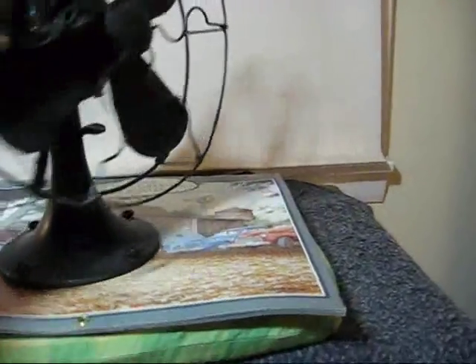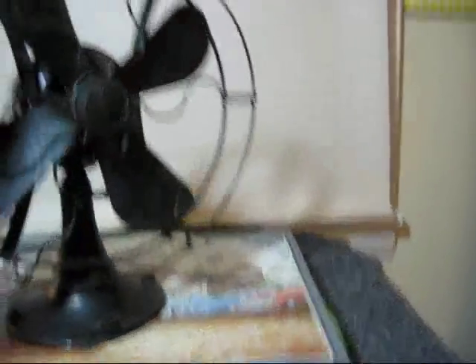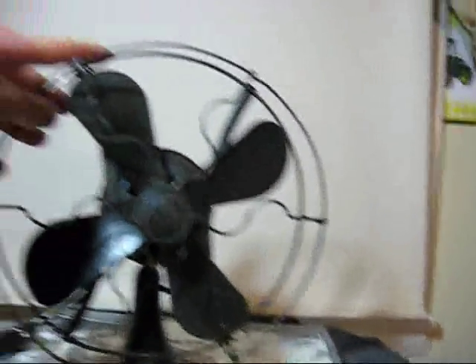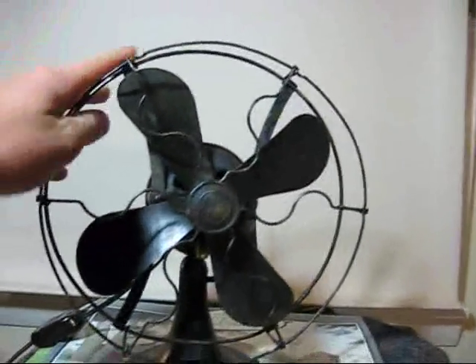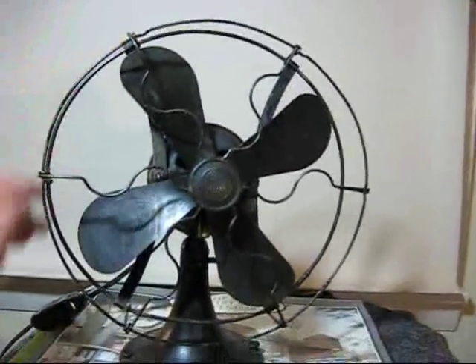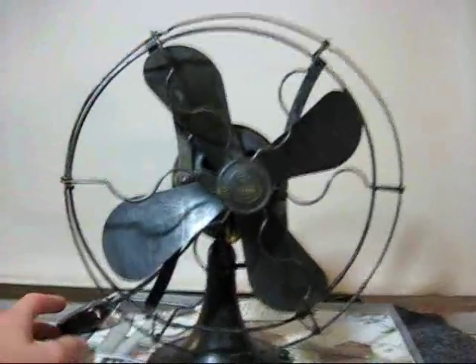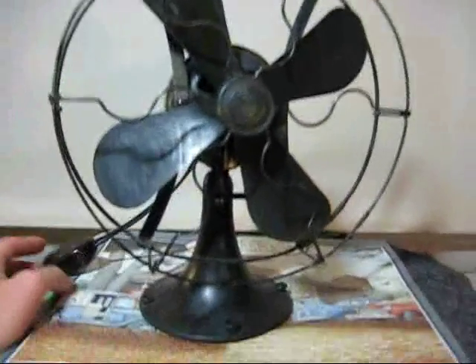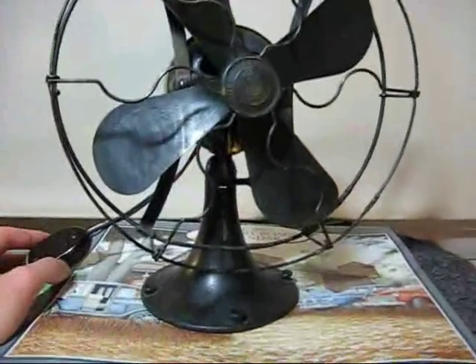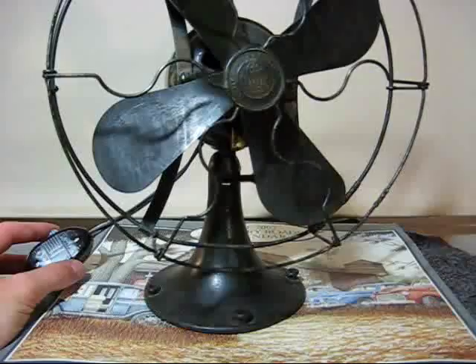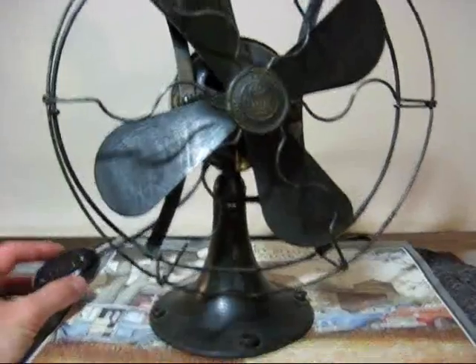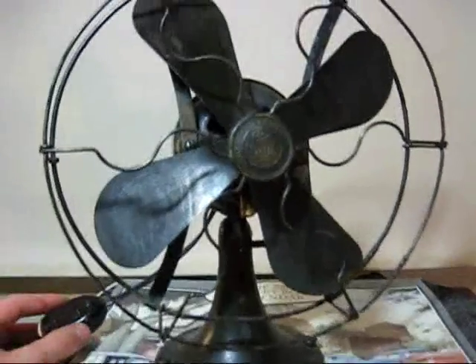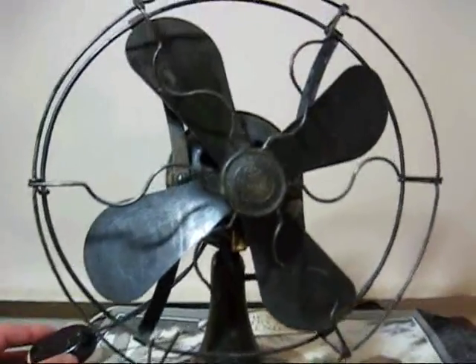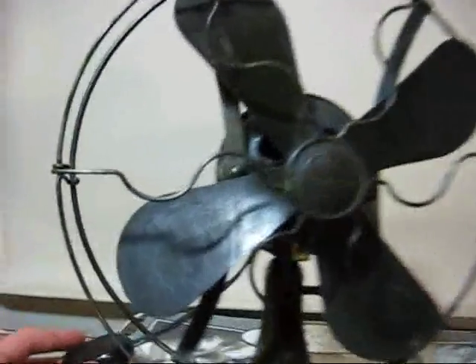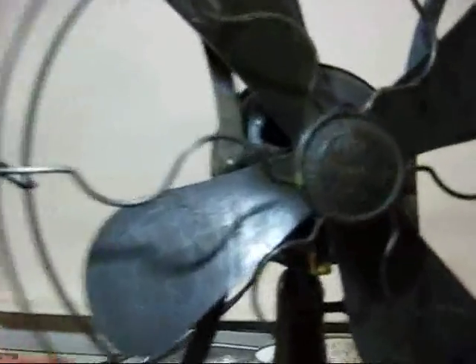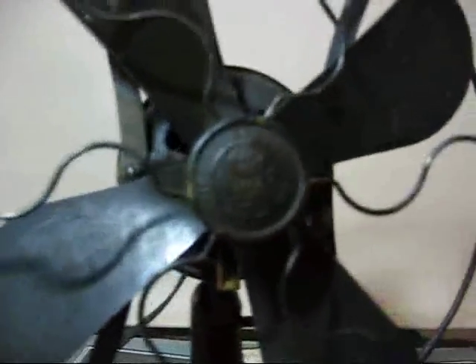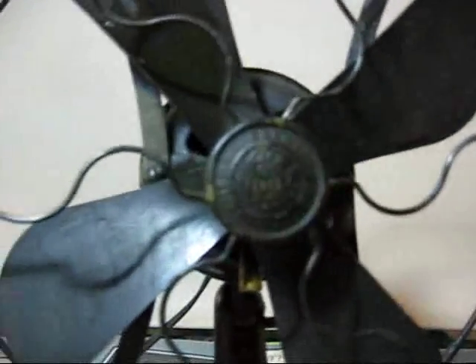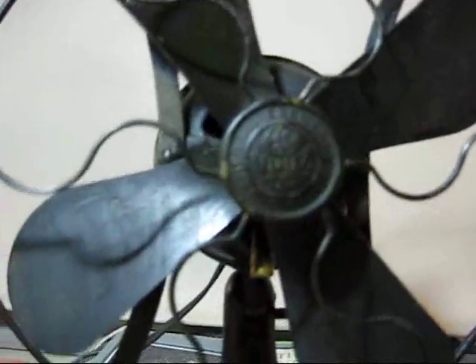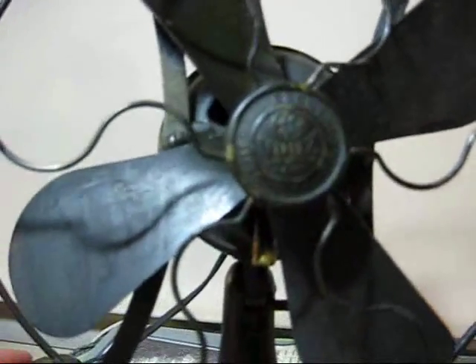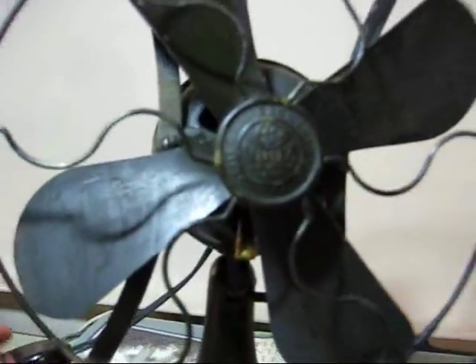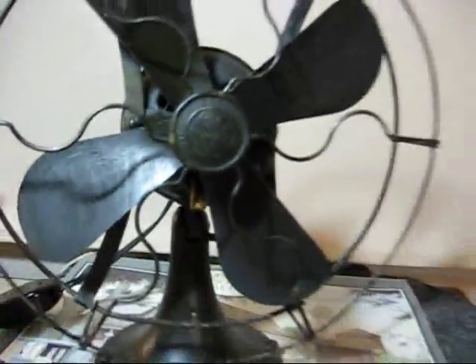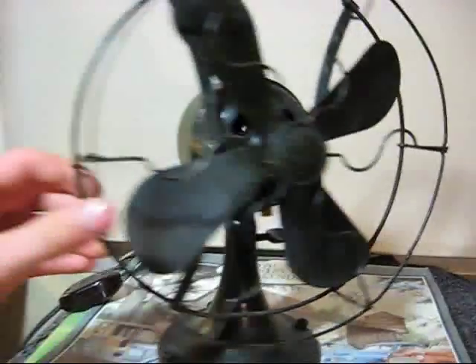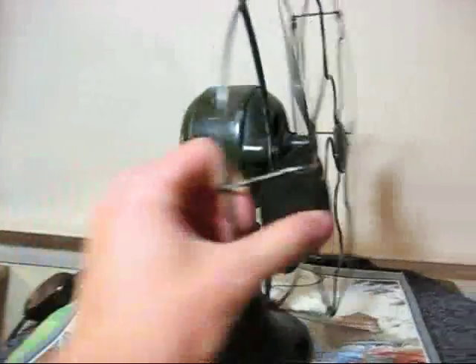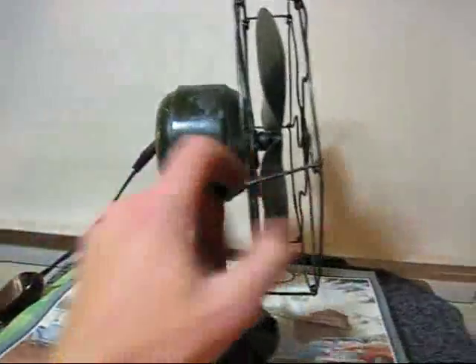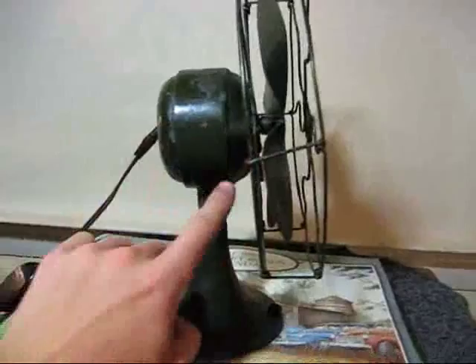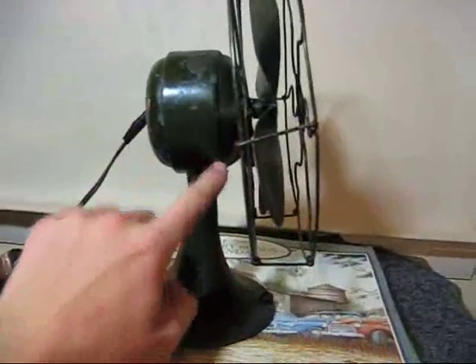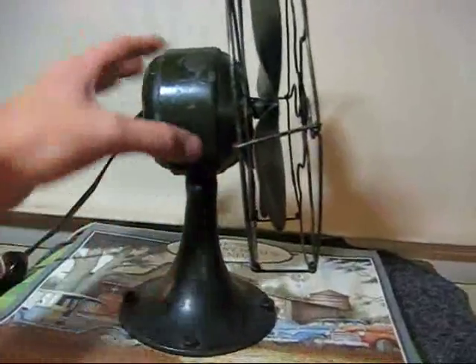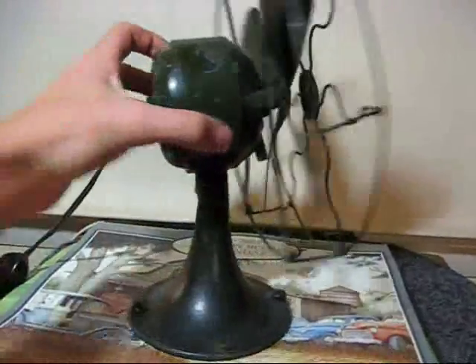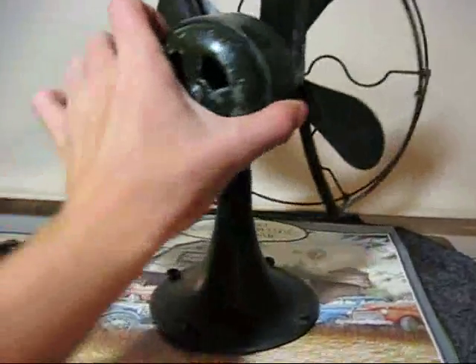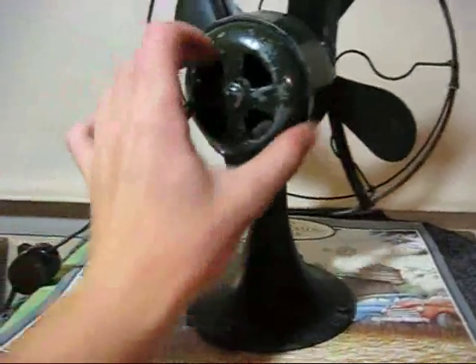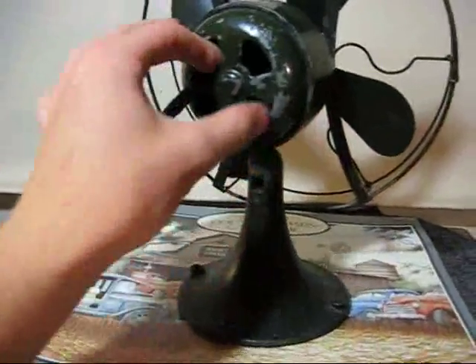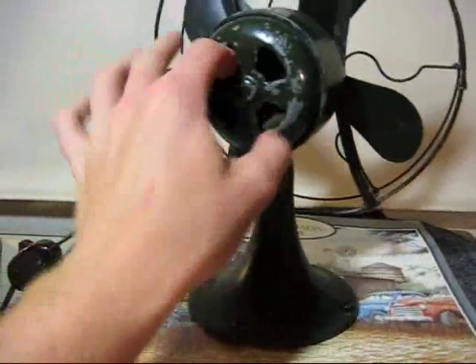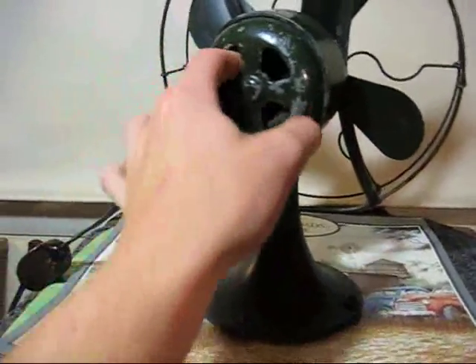This is, I believe, an experimental model to the GE Whiz series, because it is a Whiz as you can see. But there is only one bearing on the motor — the back of the motor has no bearing.